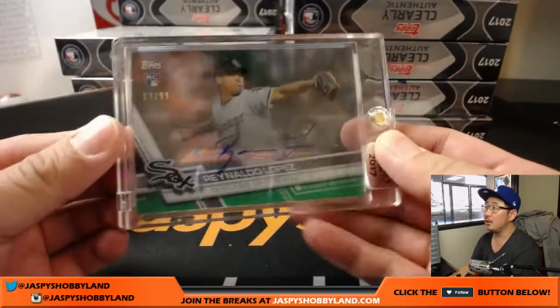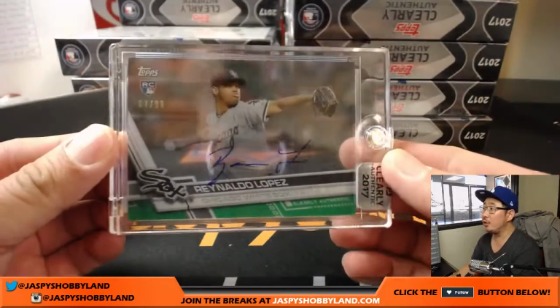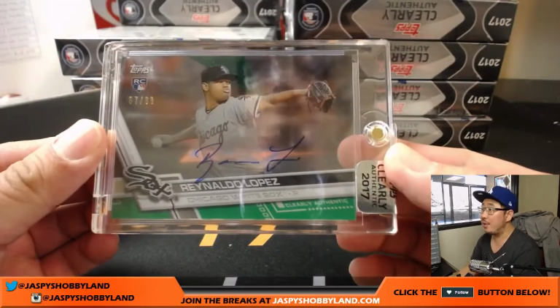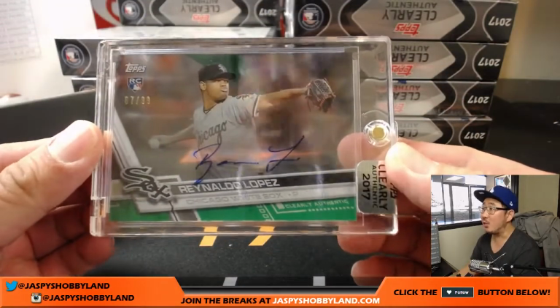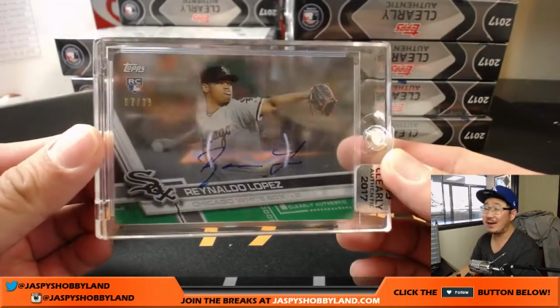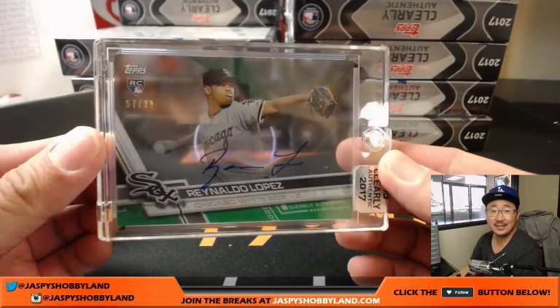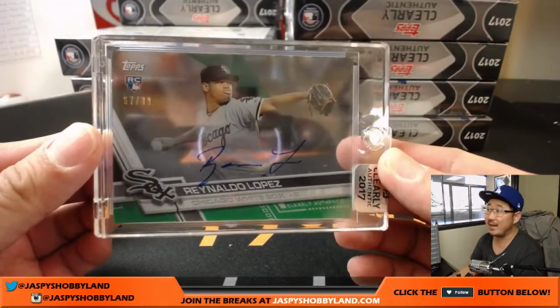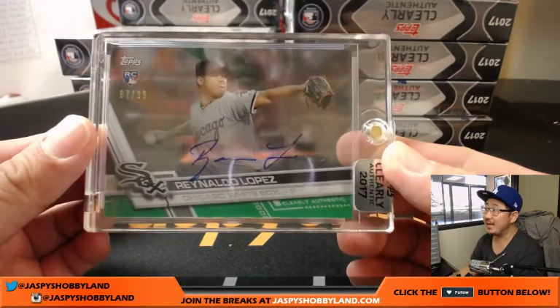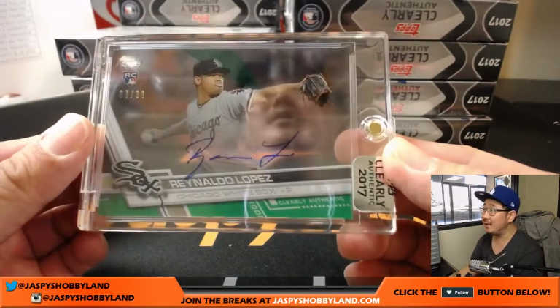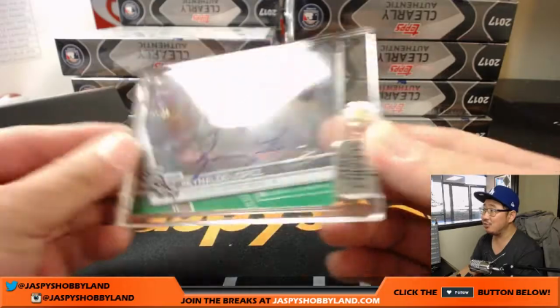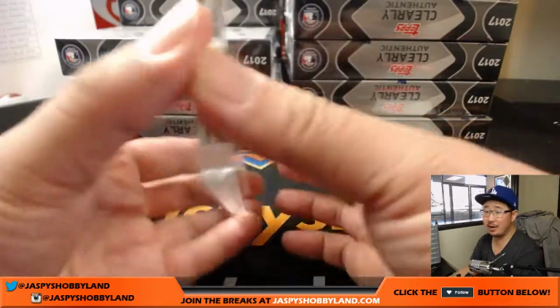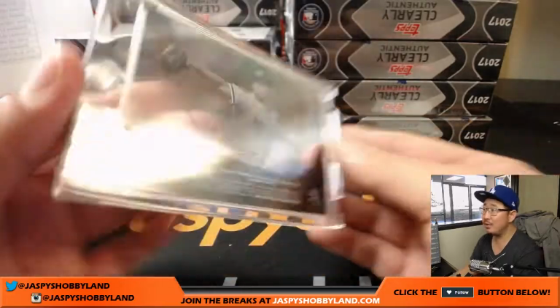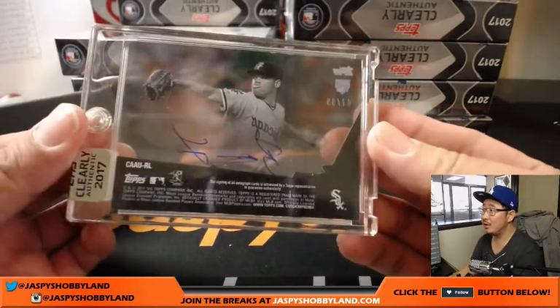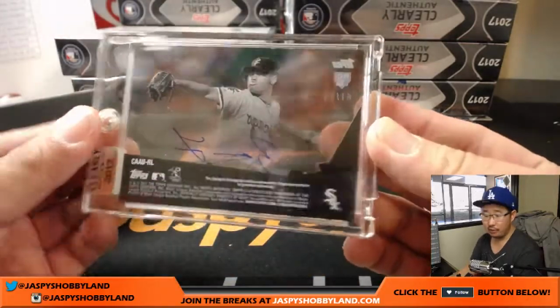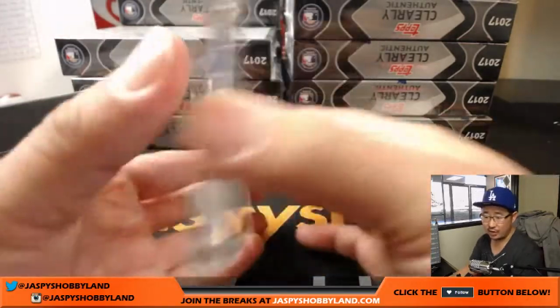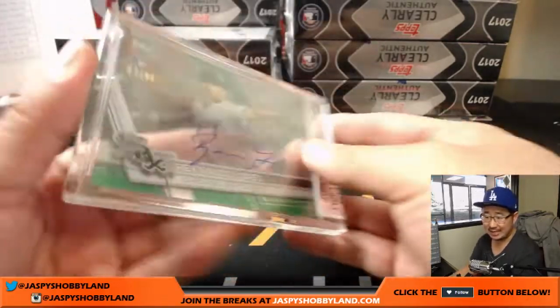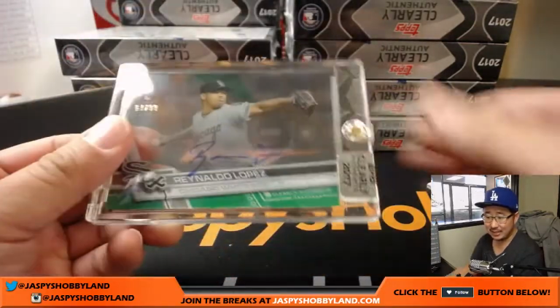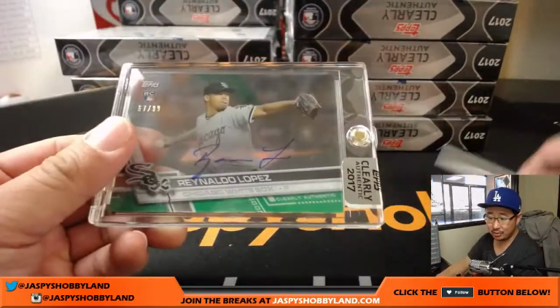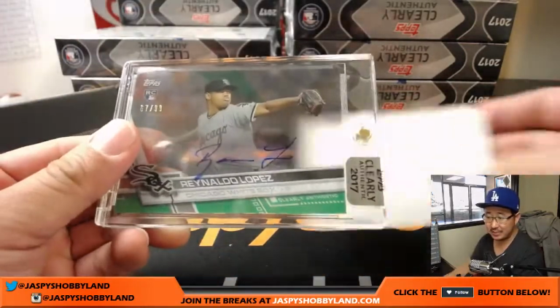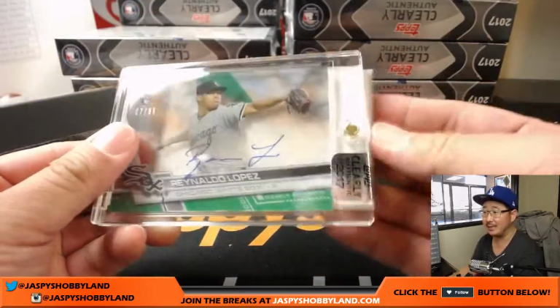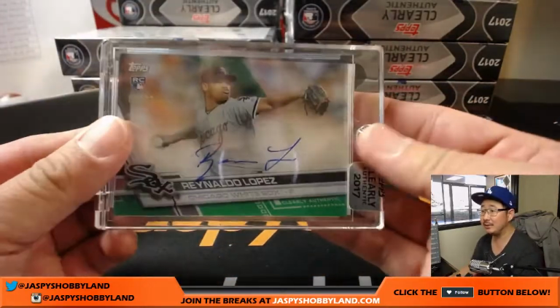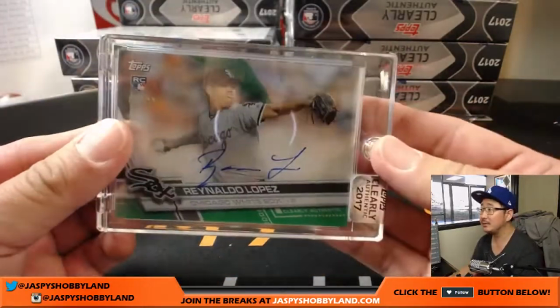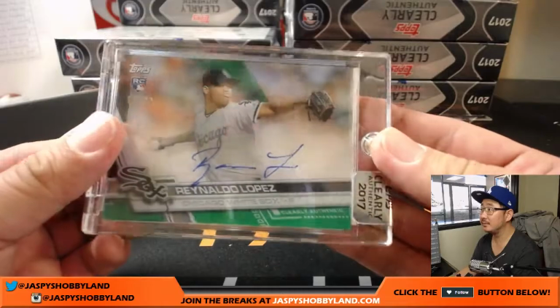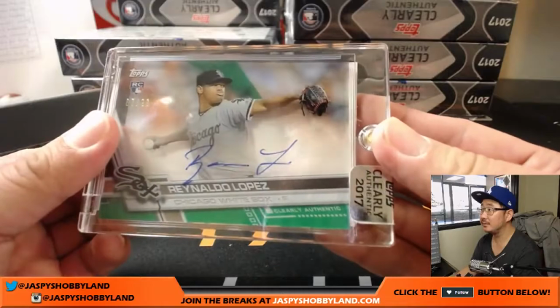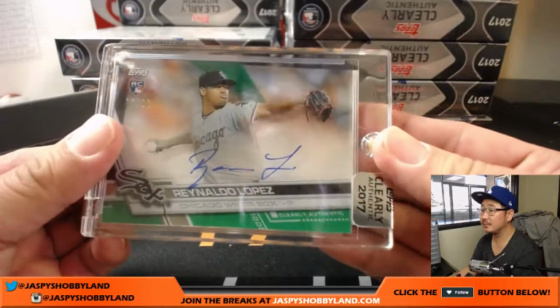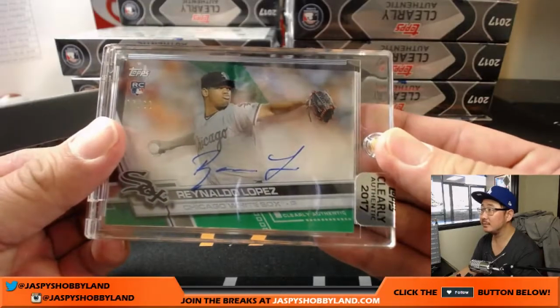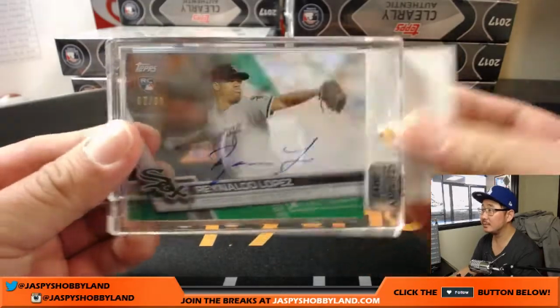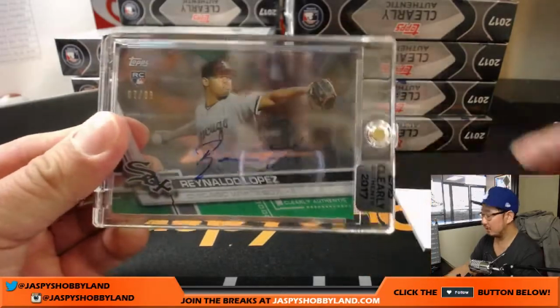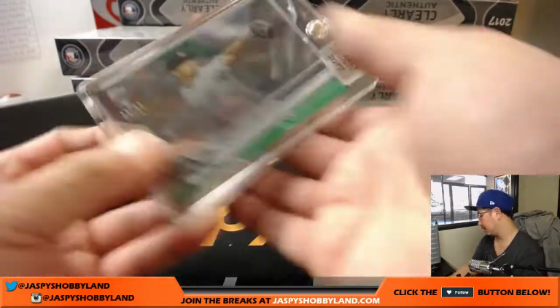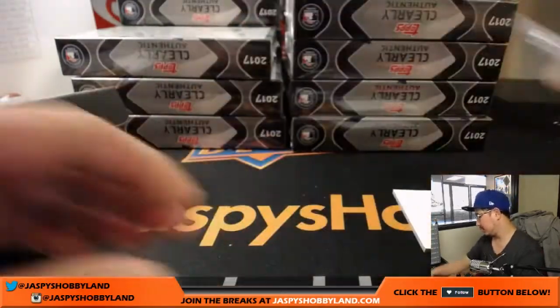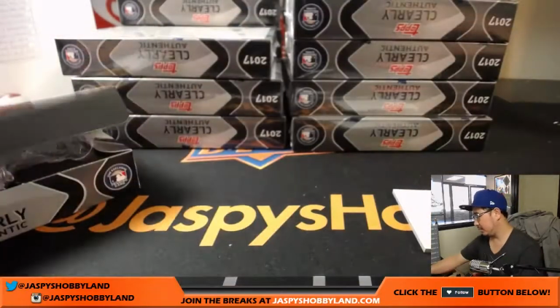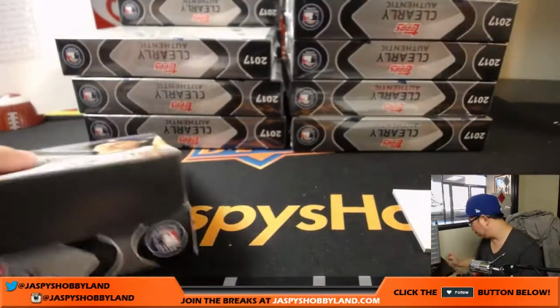Reynaldo Lopez, White Sox, 67 out of 99. Nice rookie auto for the Chi Sox — that'll go to Dylan. Nice one, Dylan.